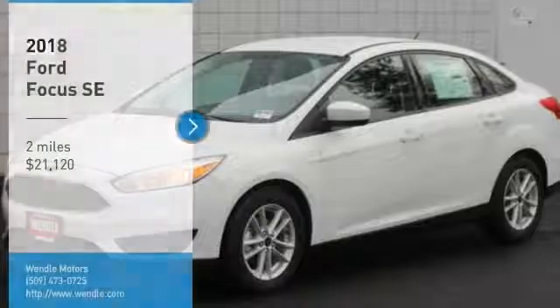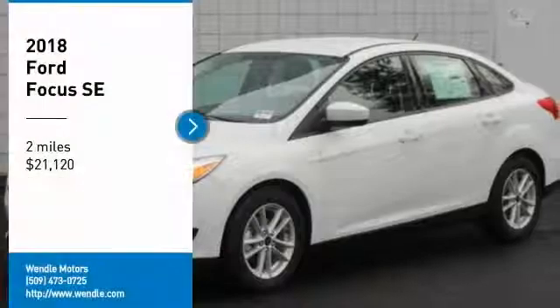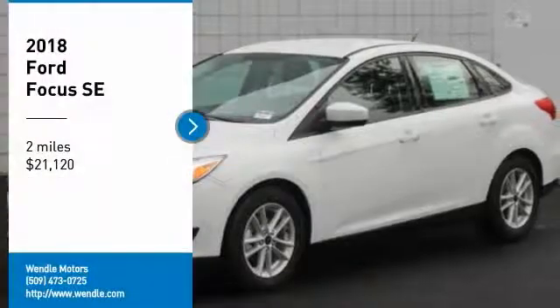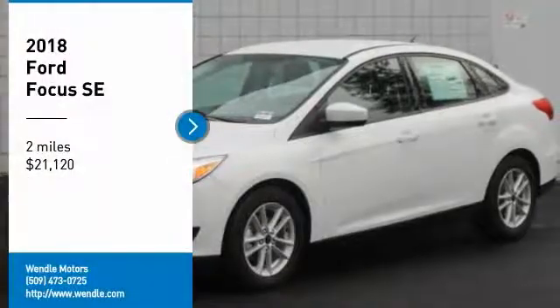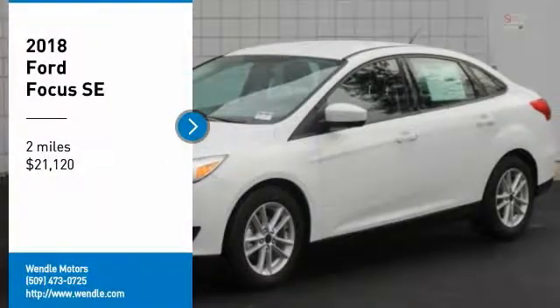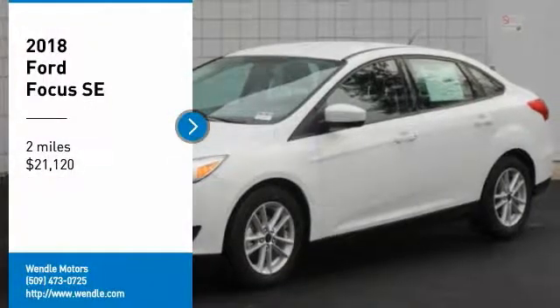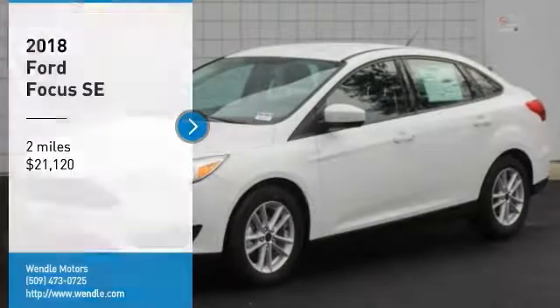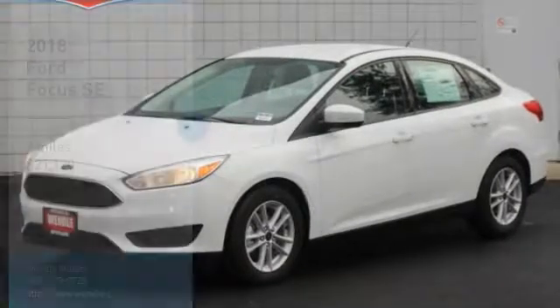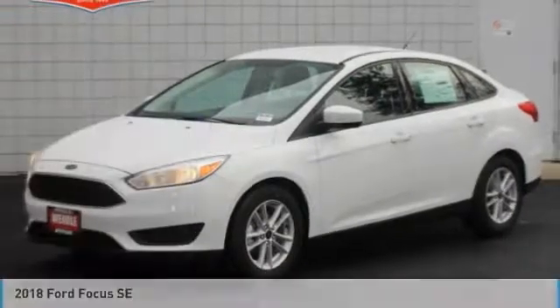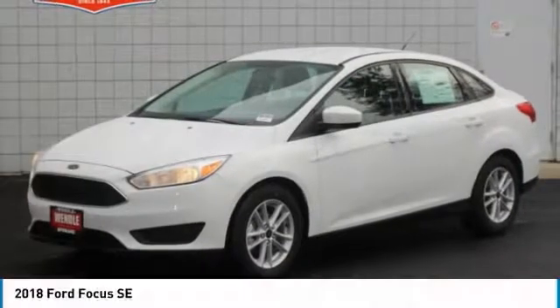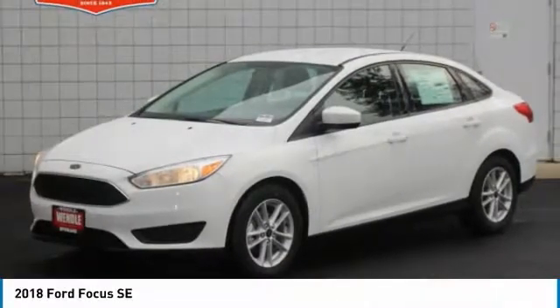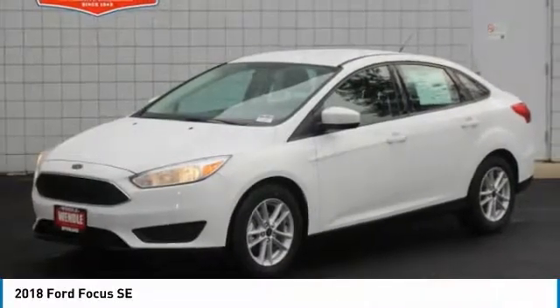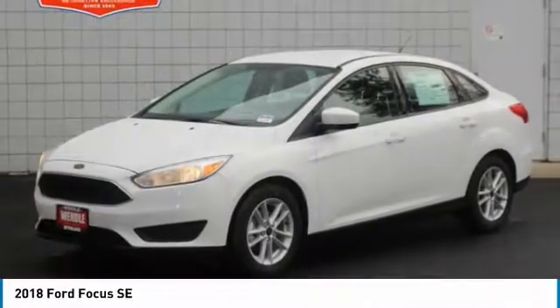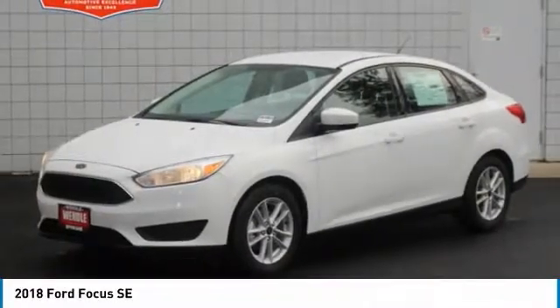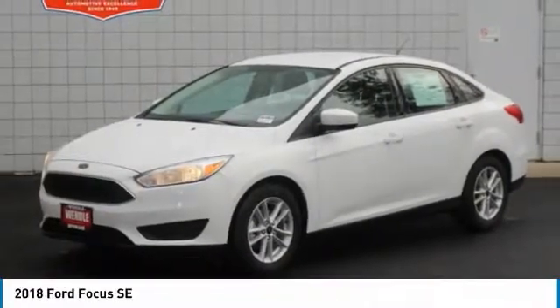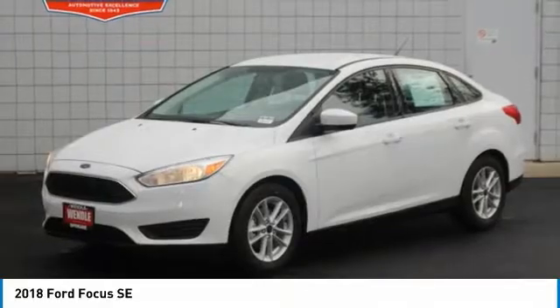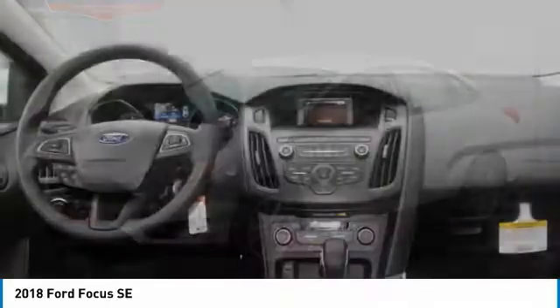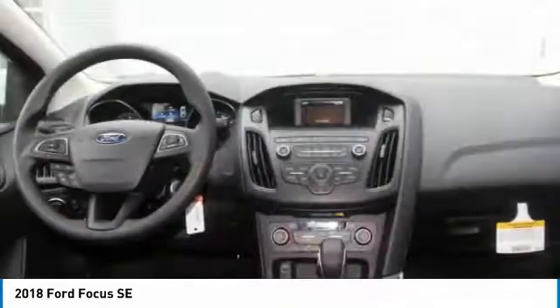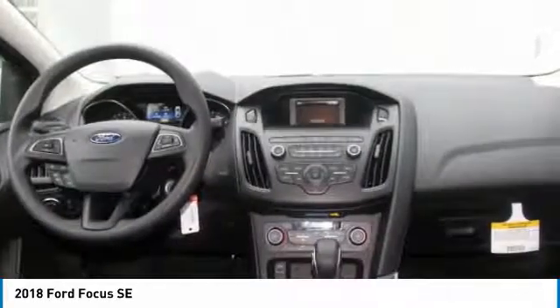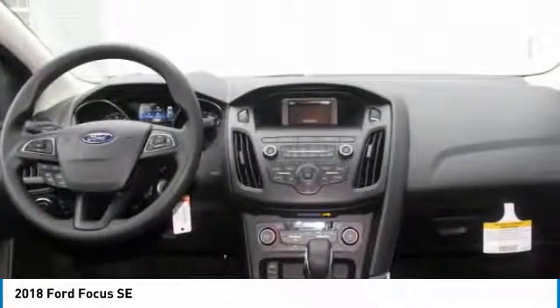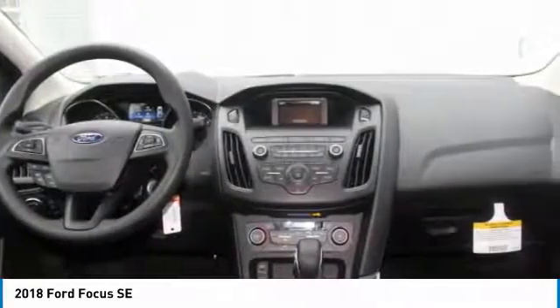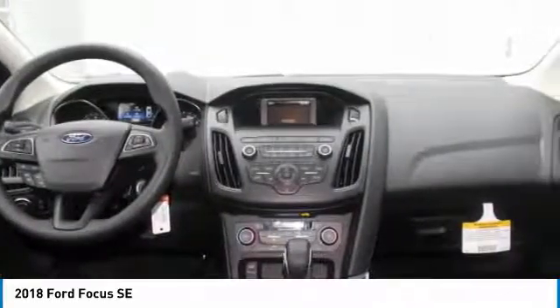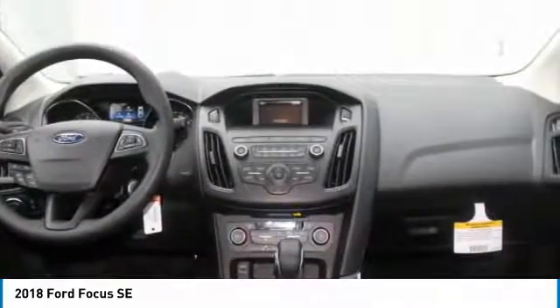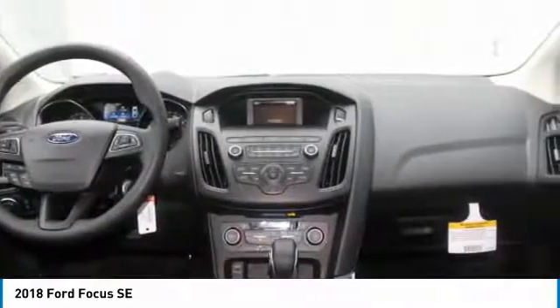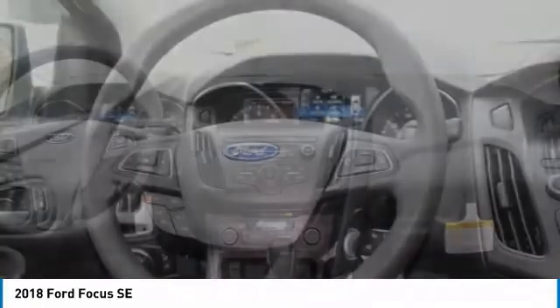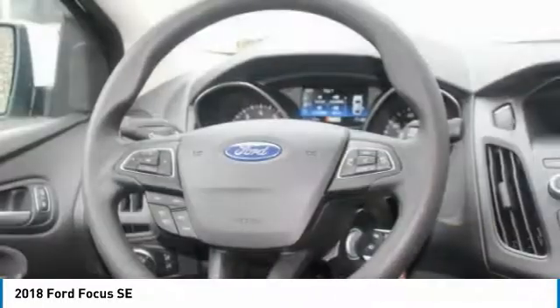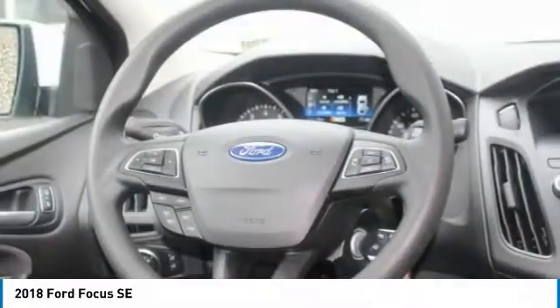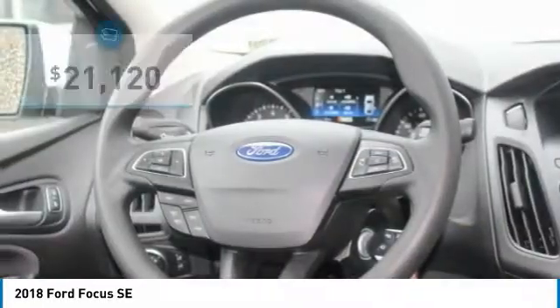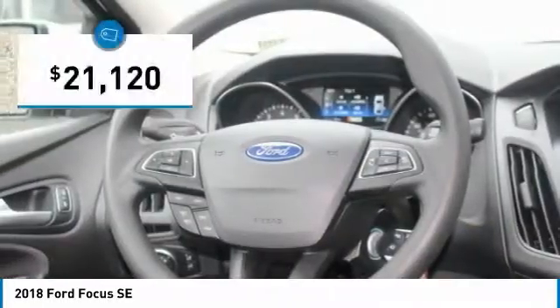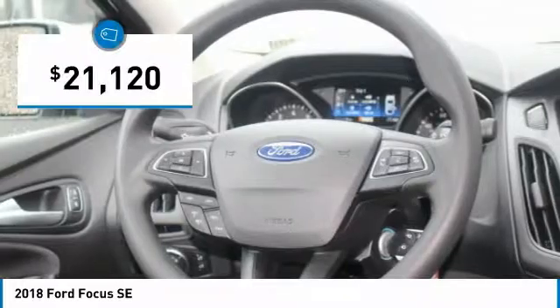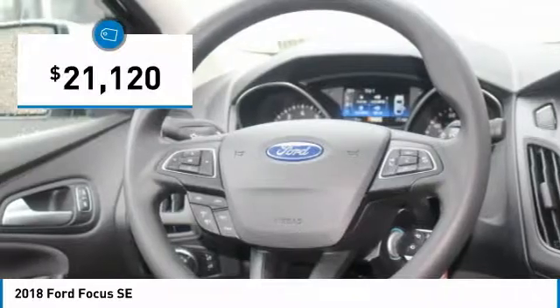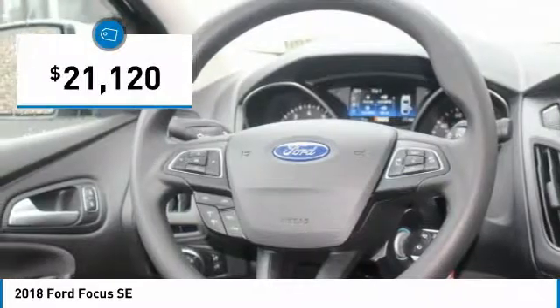Price to sell — $4,000 below MSRP. Great gas mileage, backup camera, Bluetooth, turbocharged engine. This 2018 Ford Focus SE is Oxford White with a charcoal black interior.